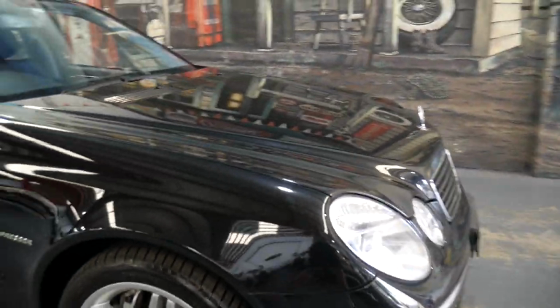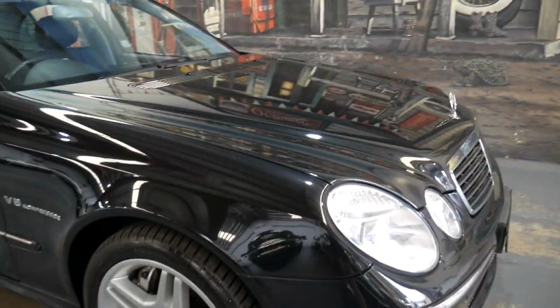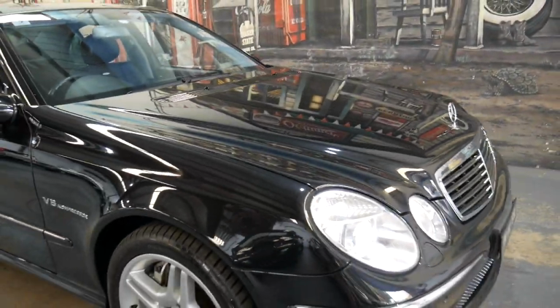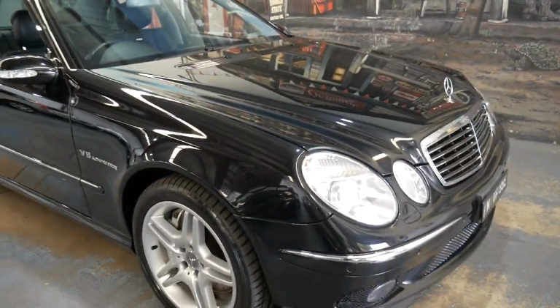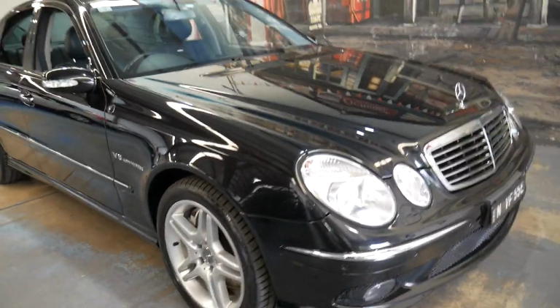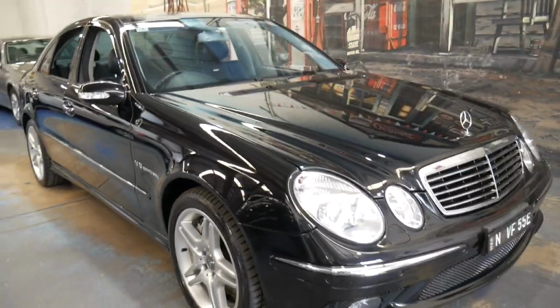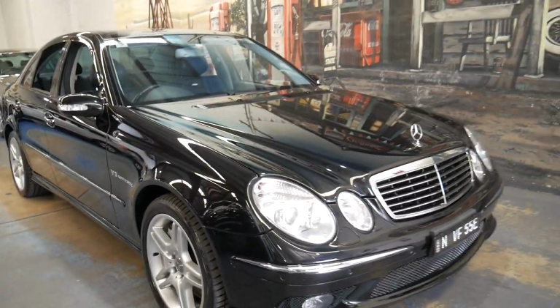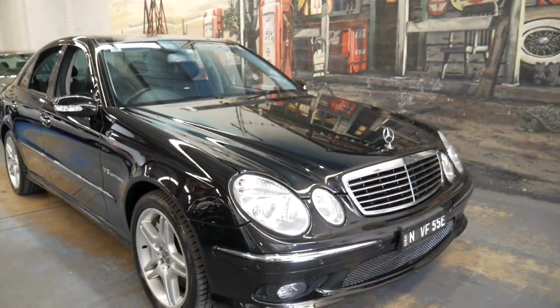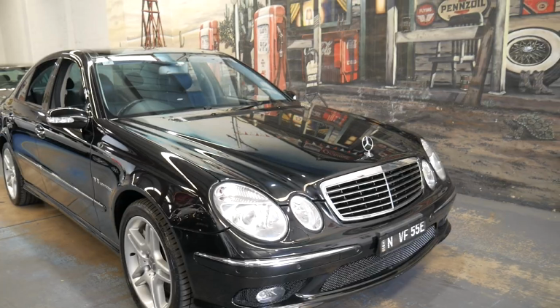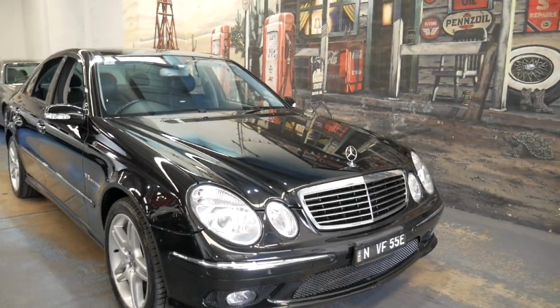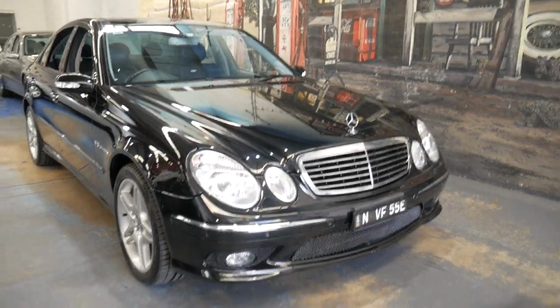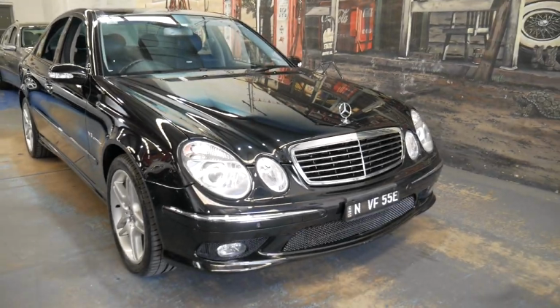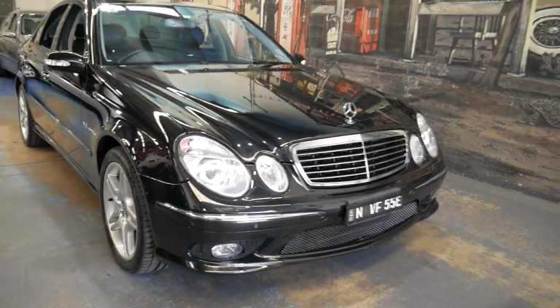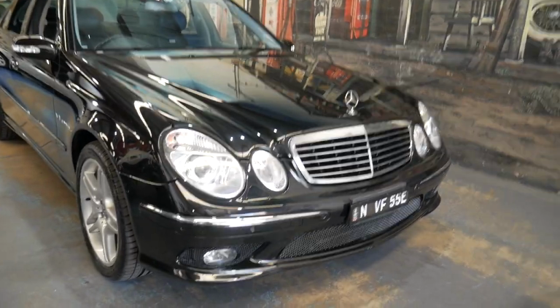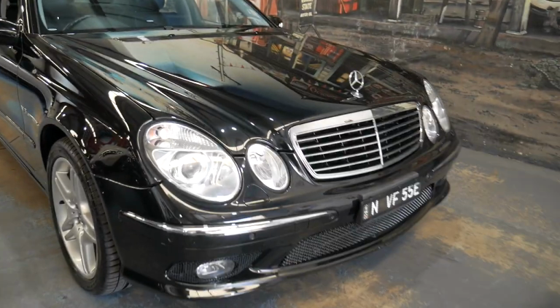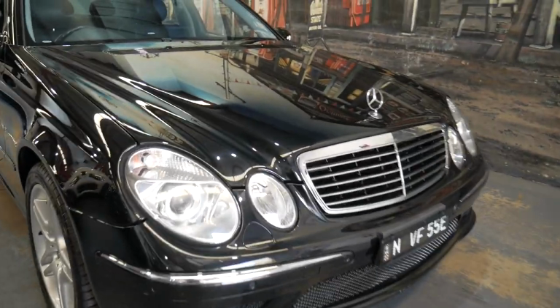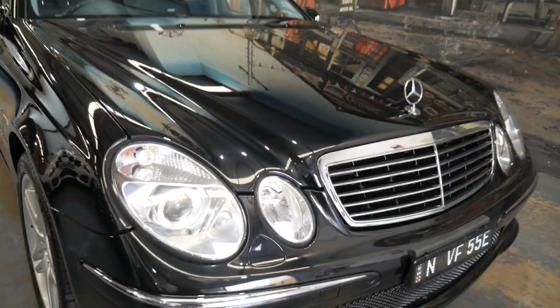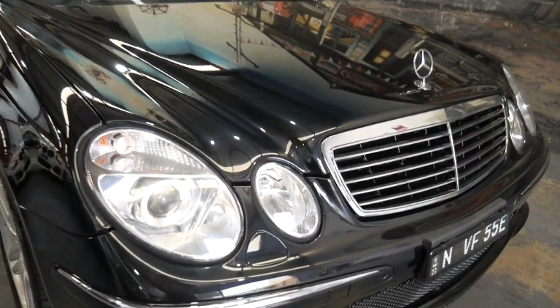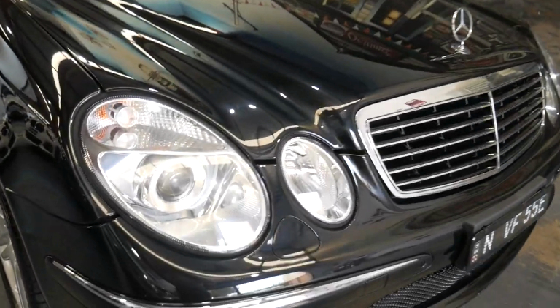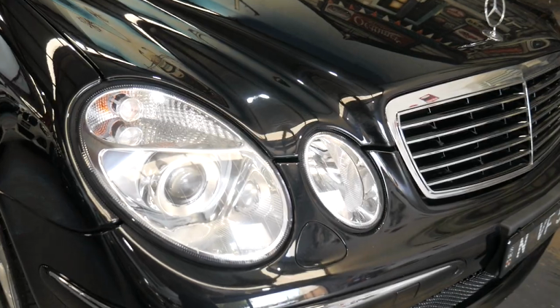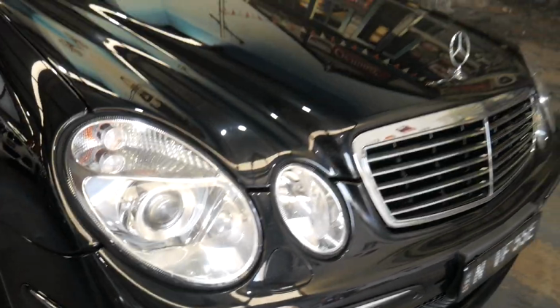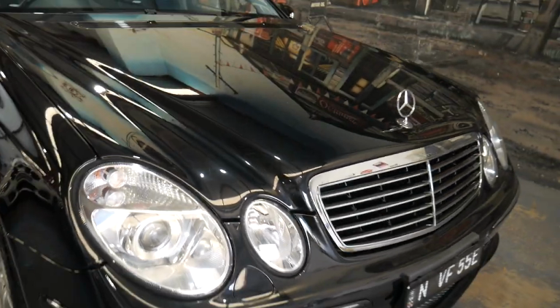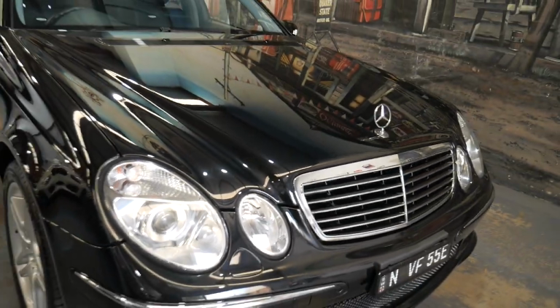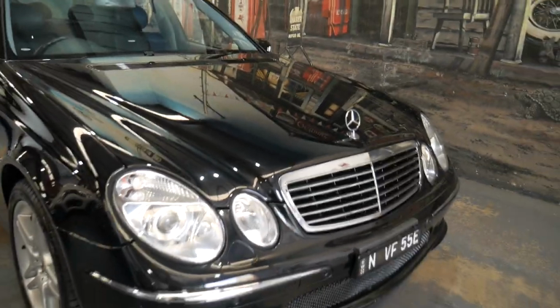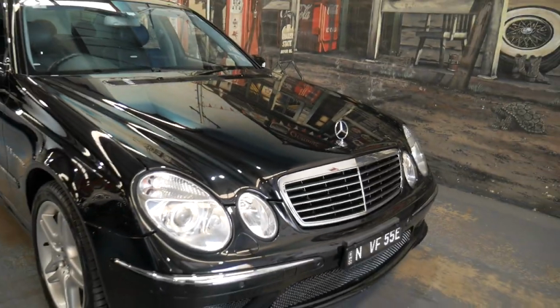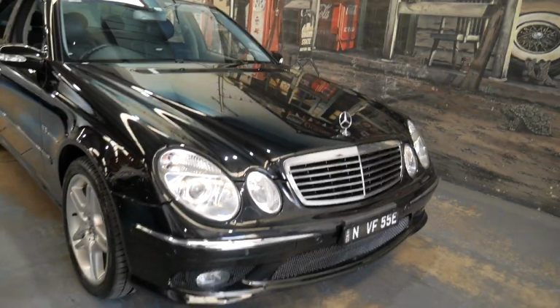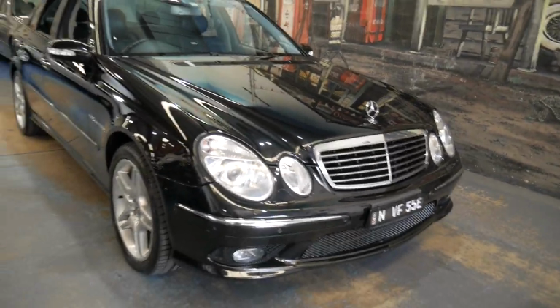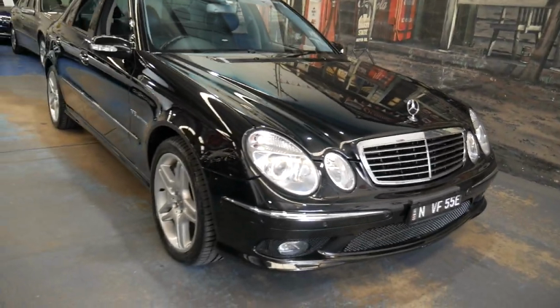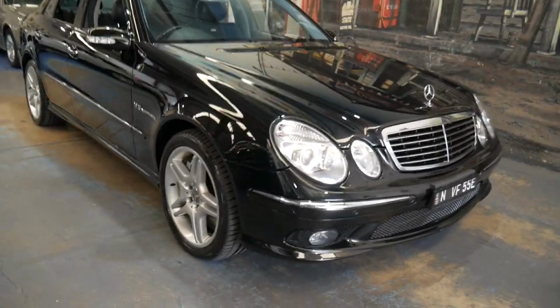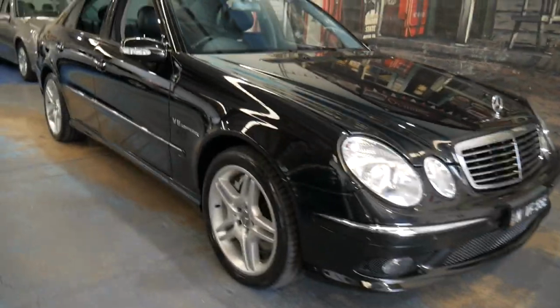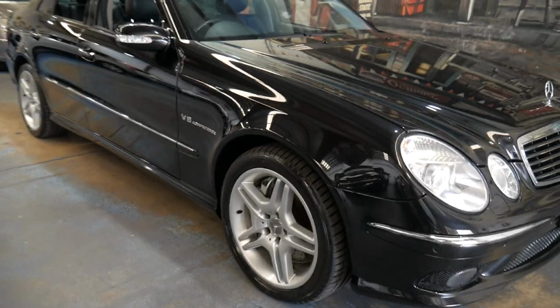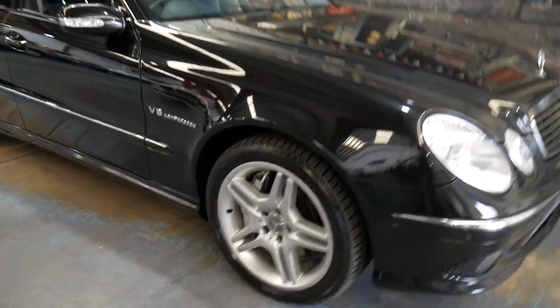This car is black in color with black leather interior and it's absolutely beautiful. You can see the headlights are nice and clear, the paintwork is excellent, and even the wheels are unmarked.